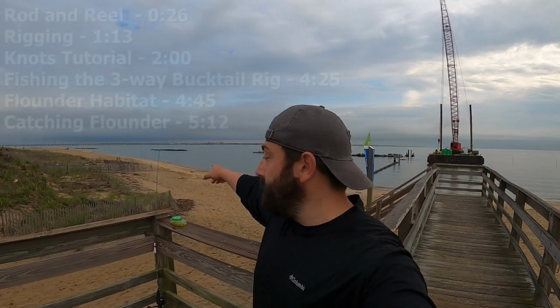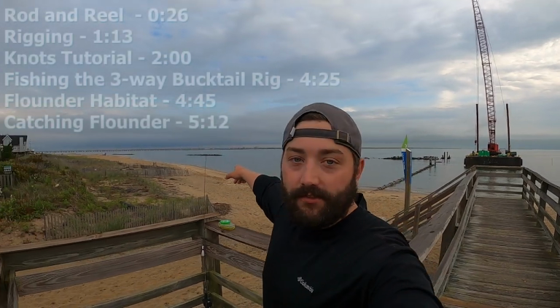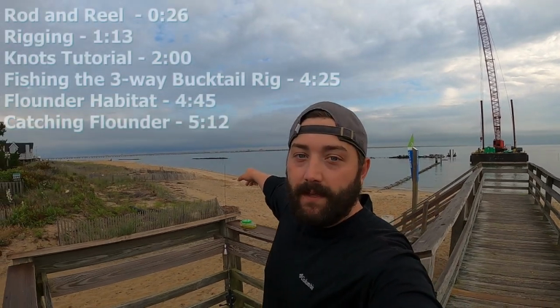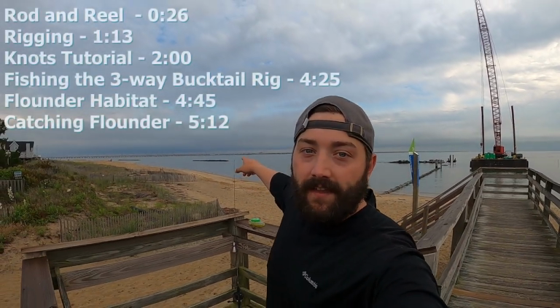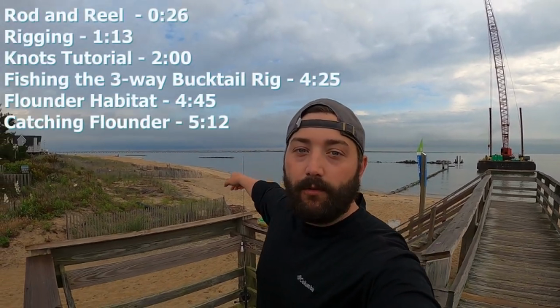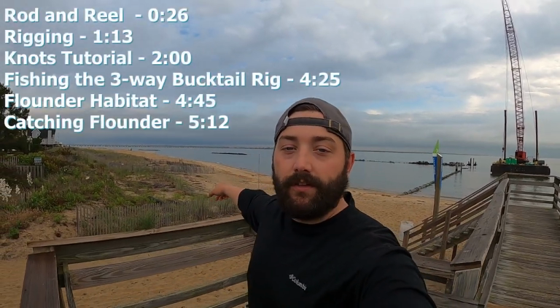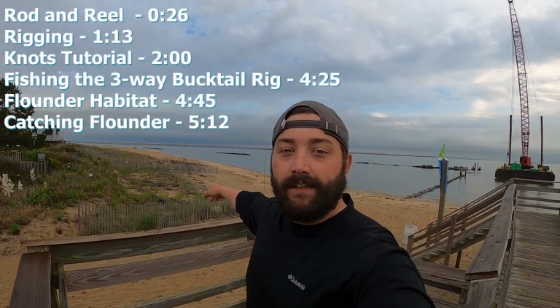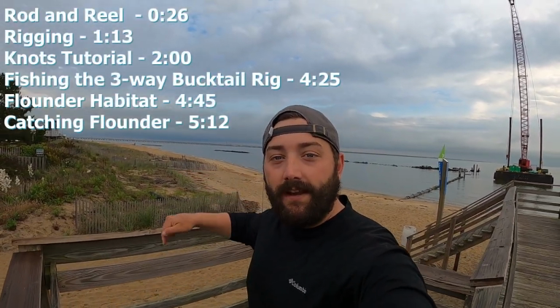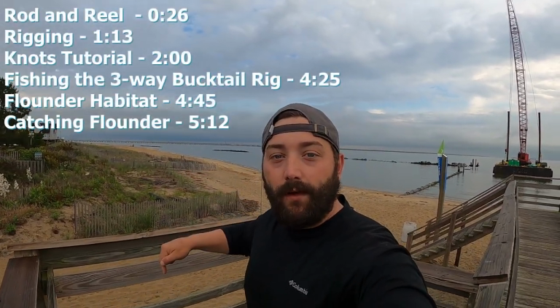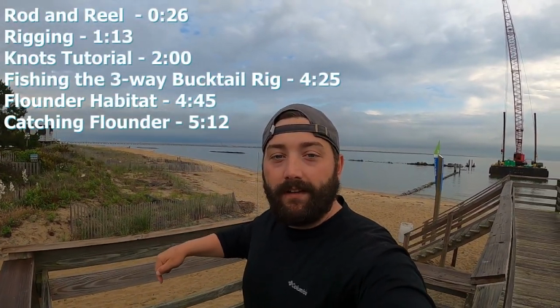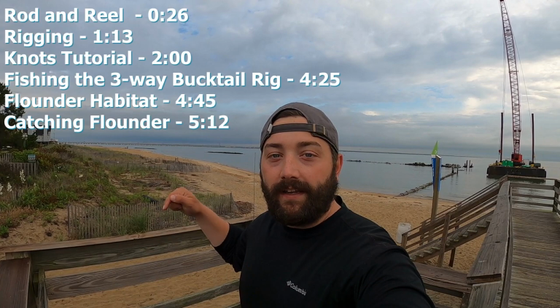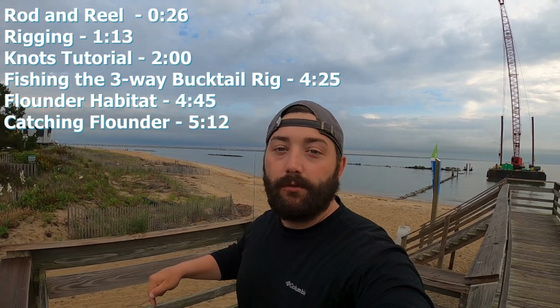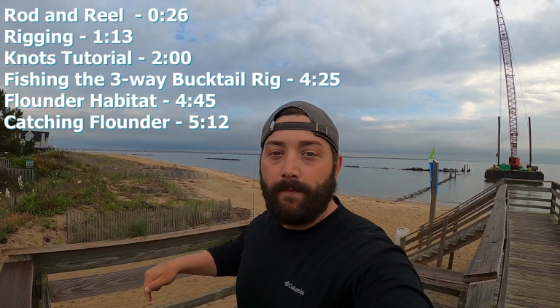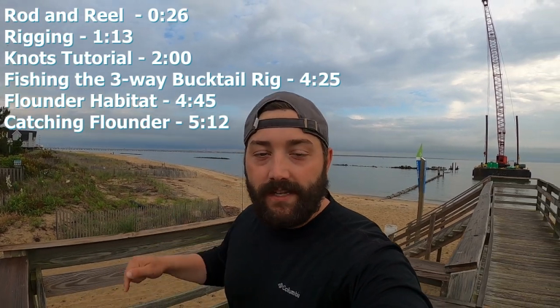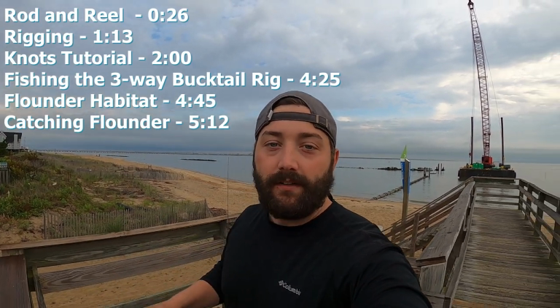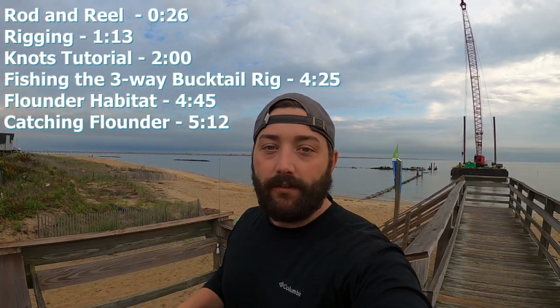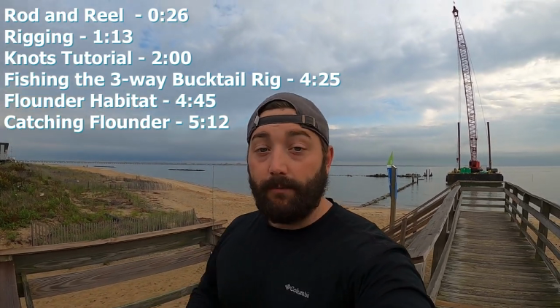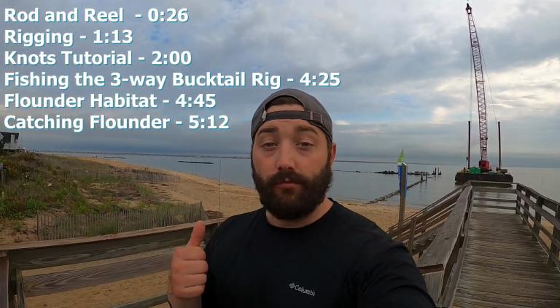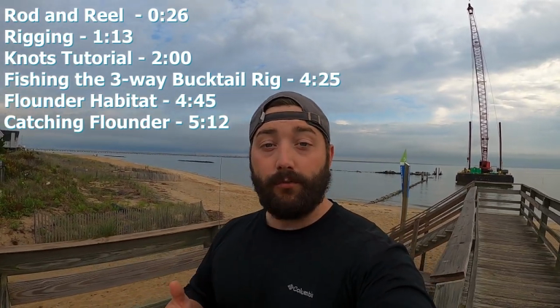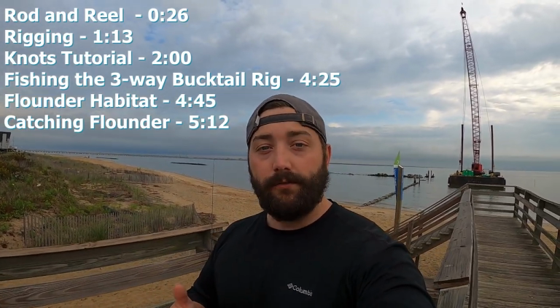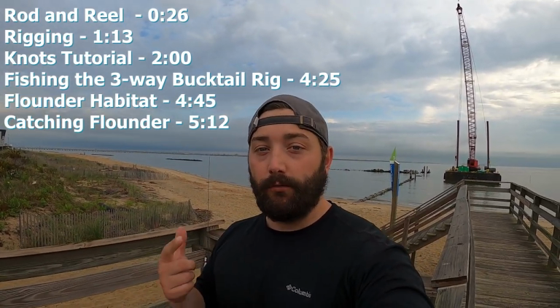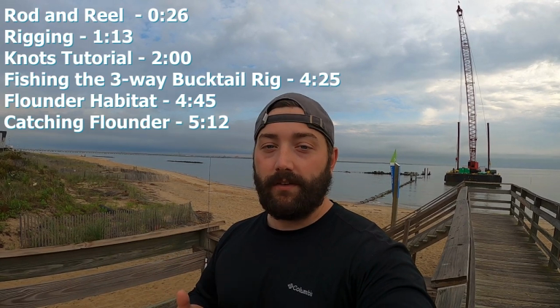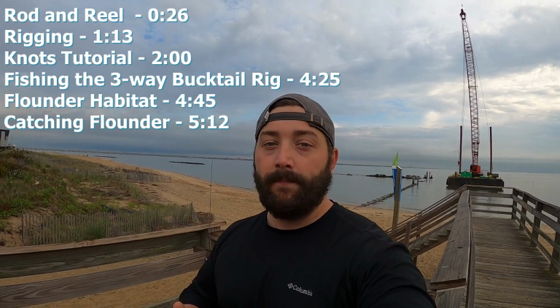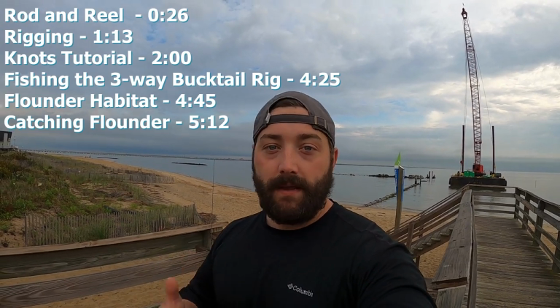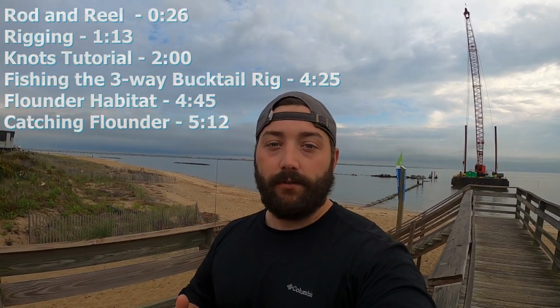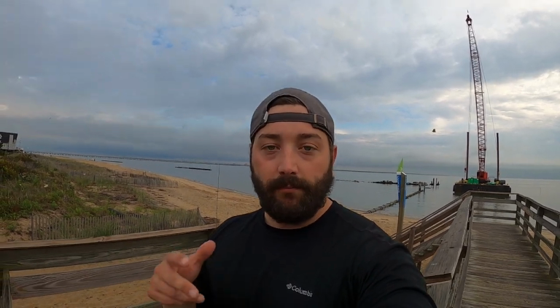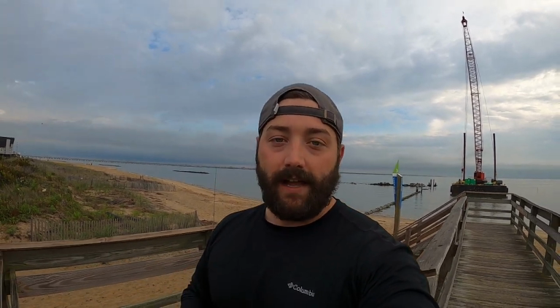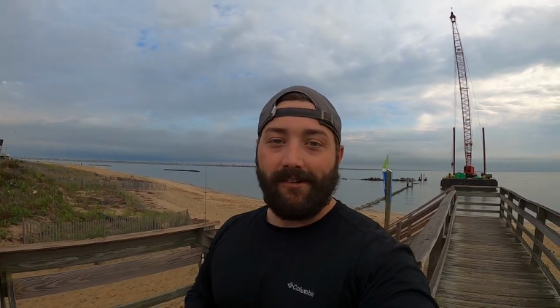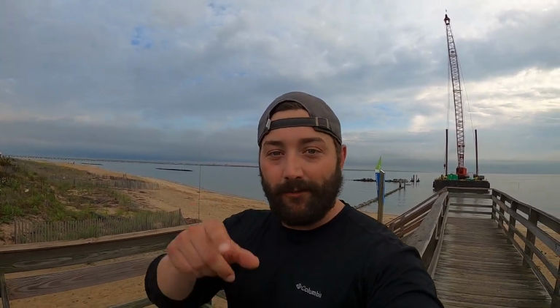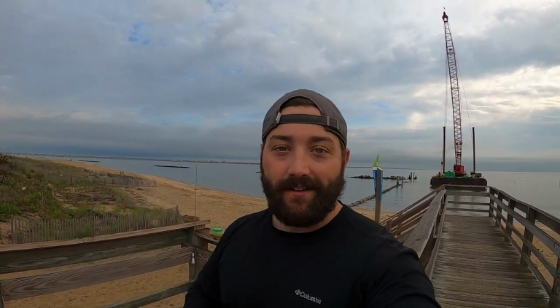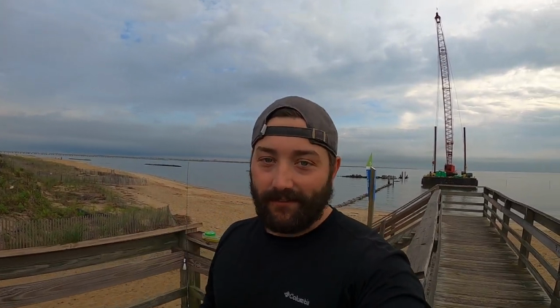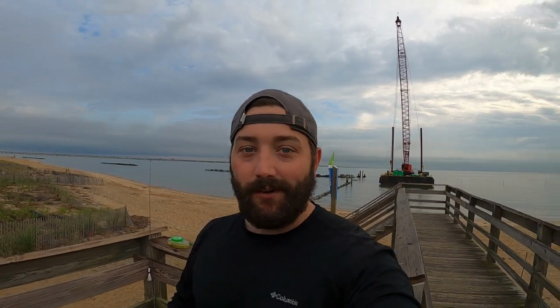Behind me I've got the Chesapeake Bay and the Hampton Roads Bridge Tunnel. Today we're going to go out there and catch a cooler full of nice quality flounder, and I'm going to show you the rod and reel I use, the rigs I use, and the baits I use to make it all happen. Stick around guys, I'll see you on the water.